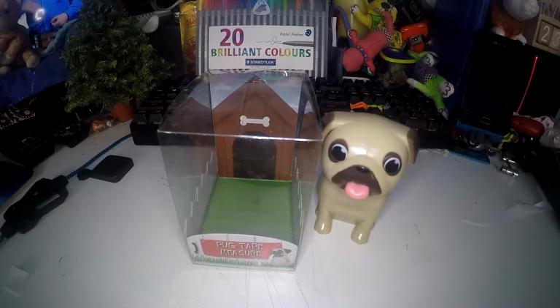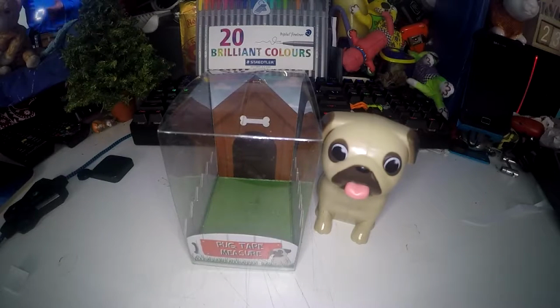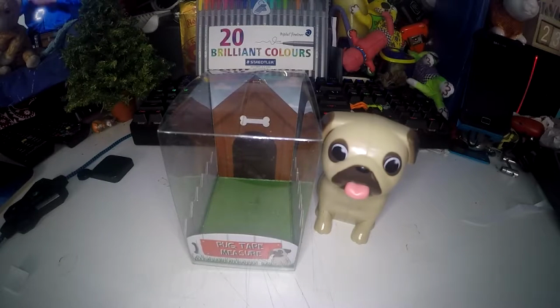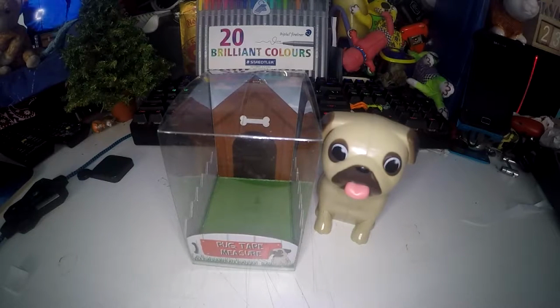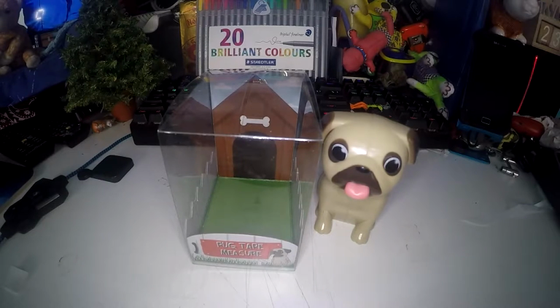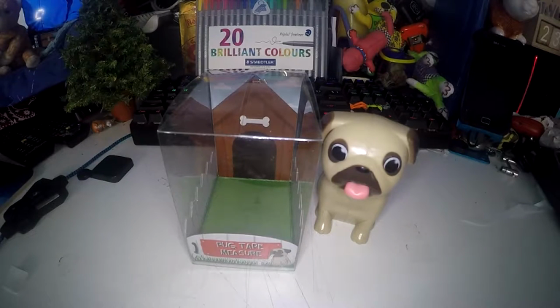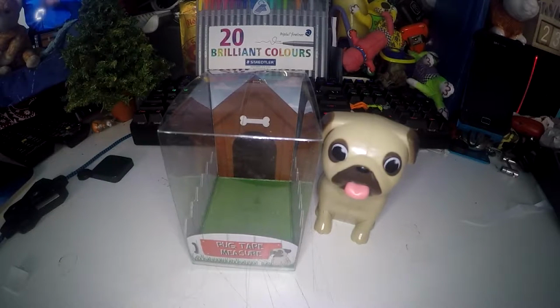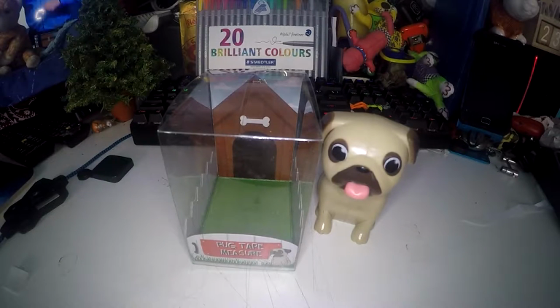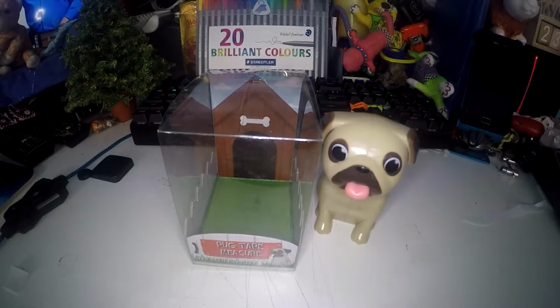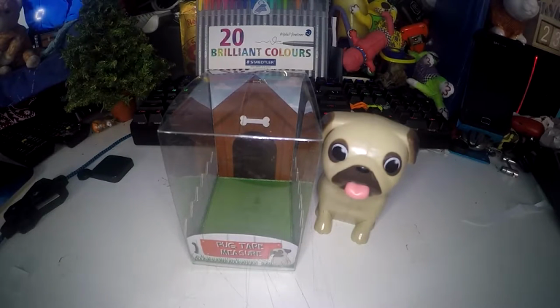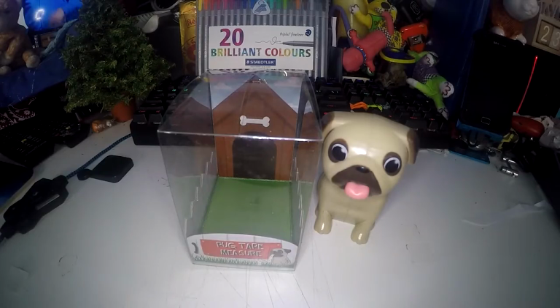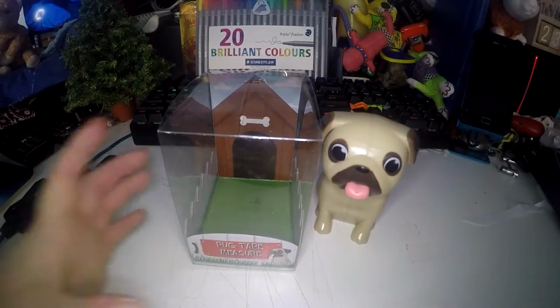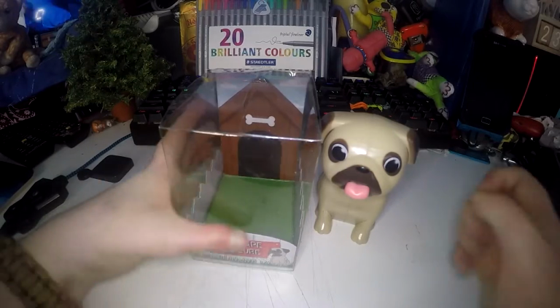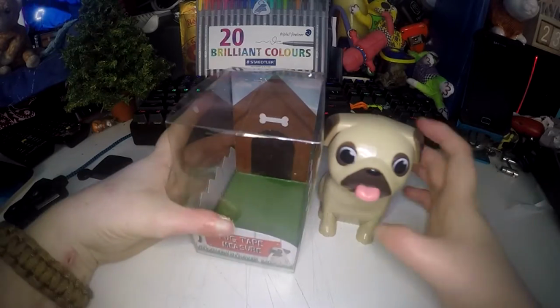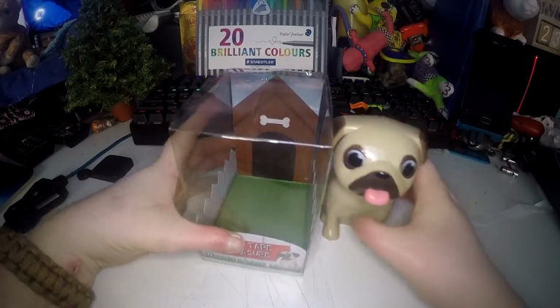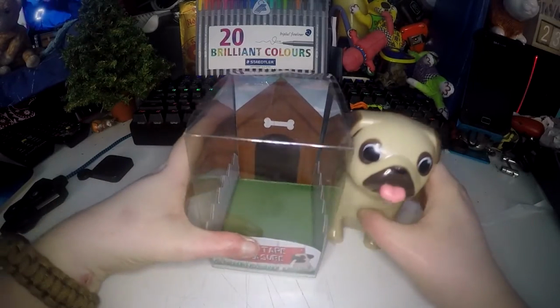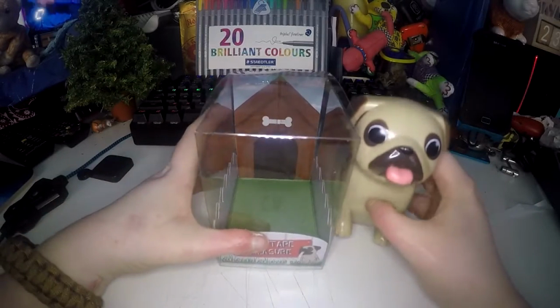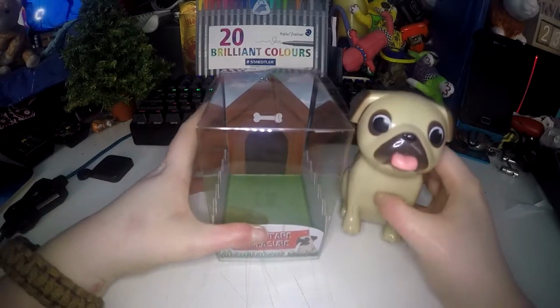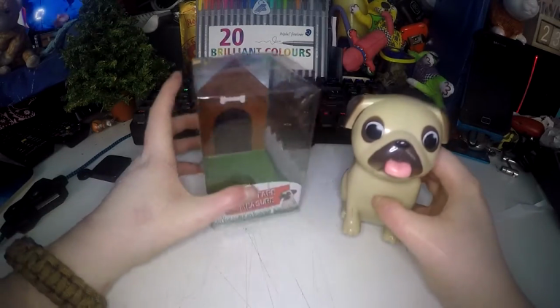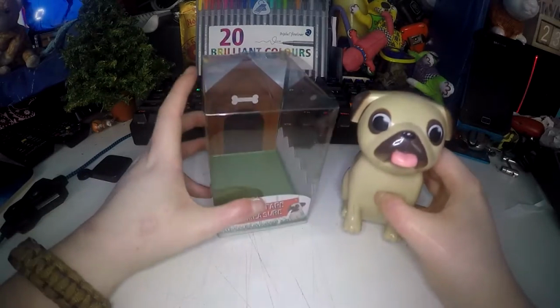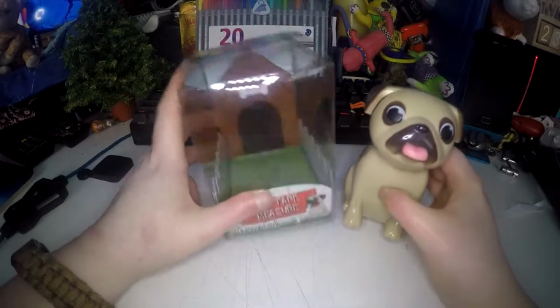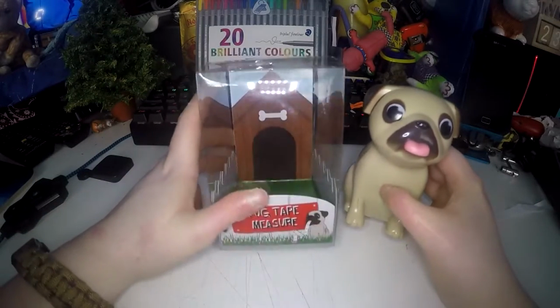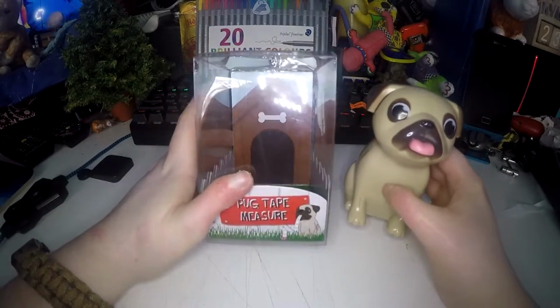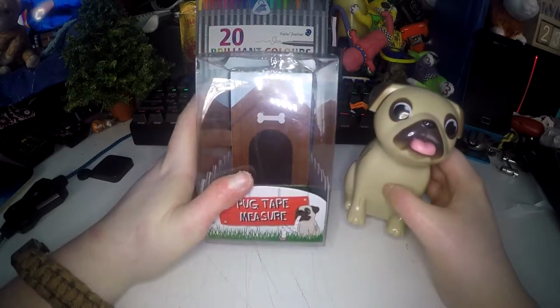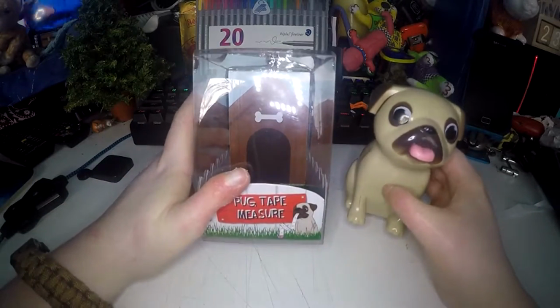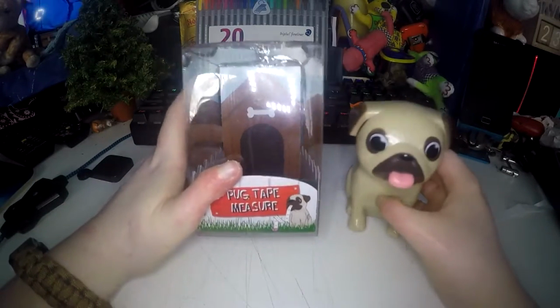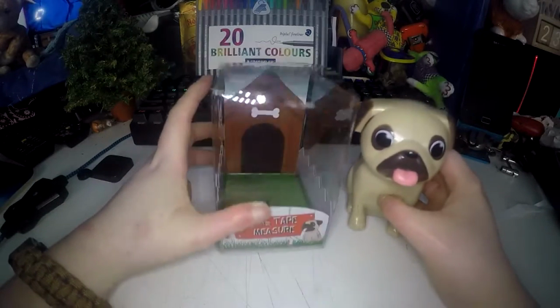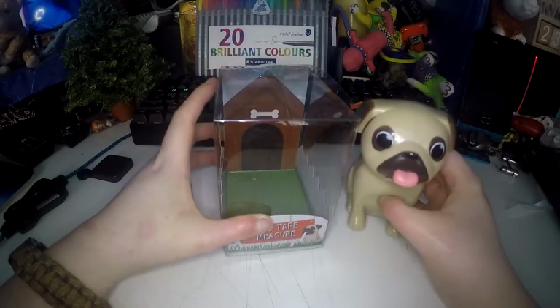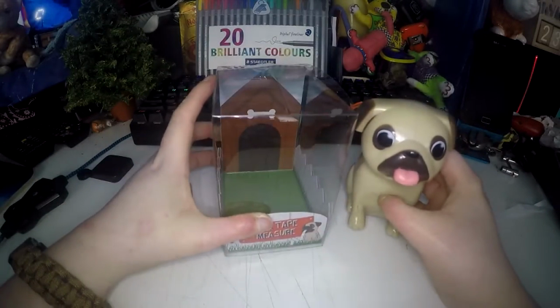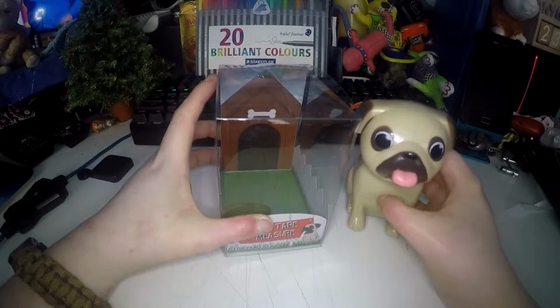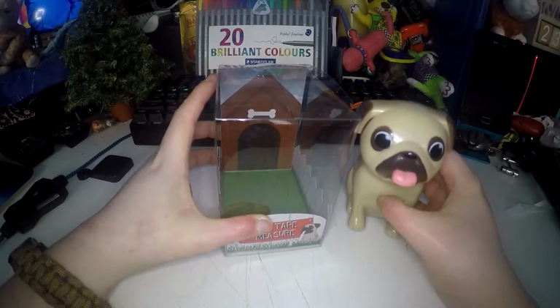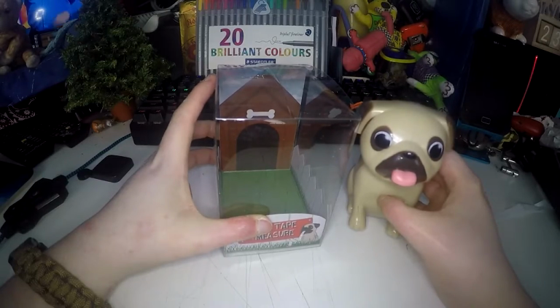In this video I will be reviewing the pug tape measure. This is the second one I've had, and you will see later why.